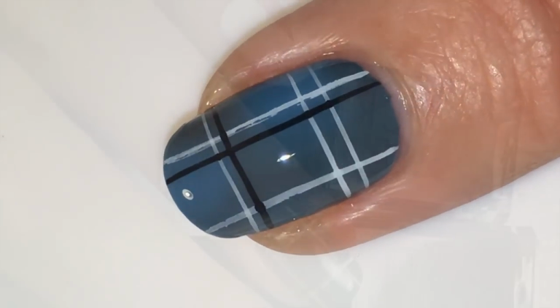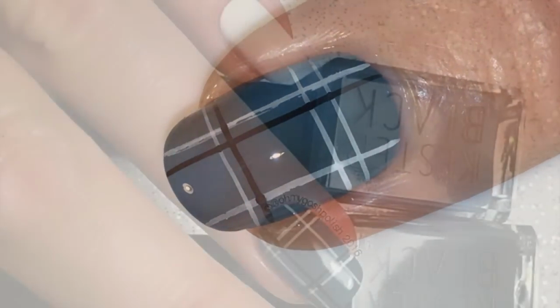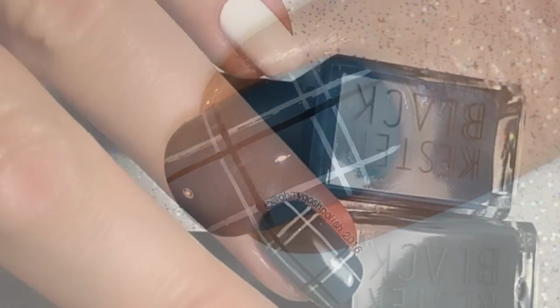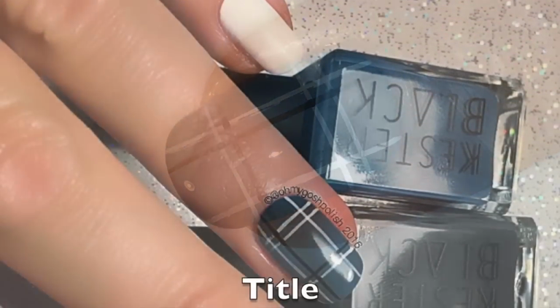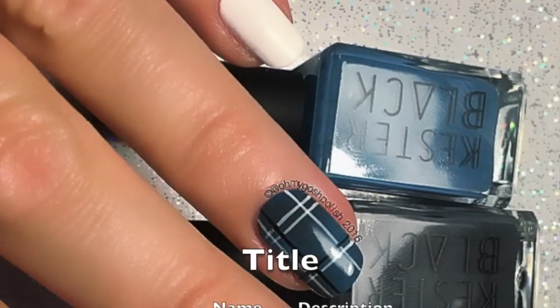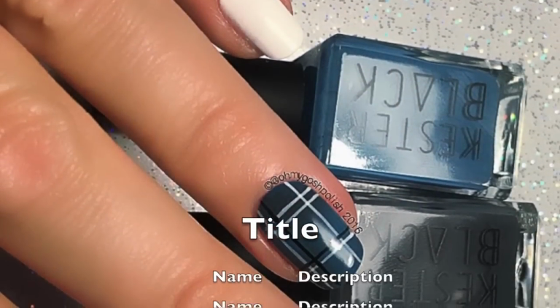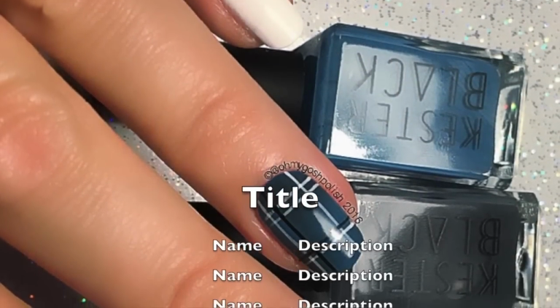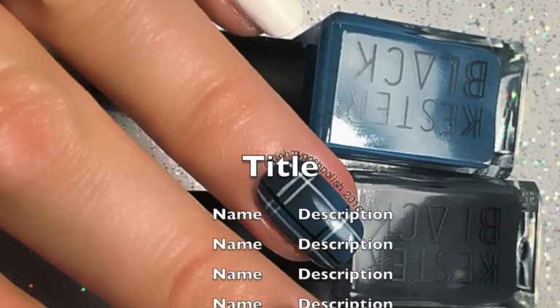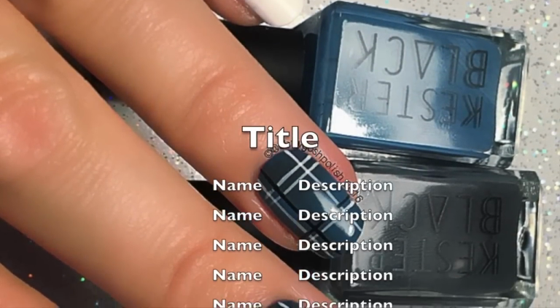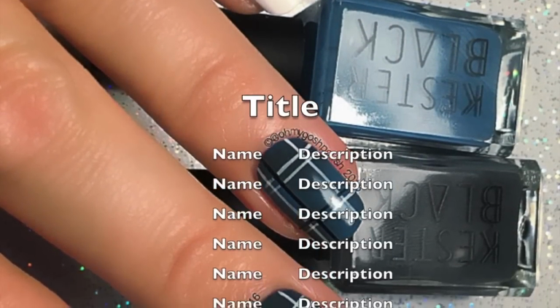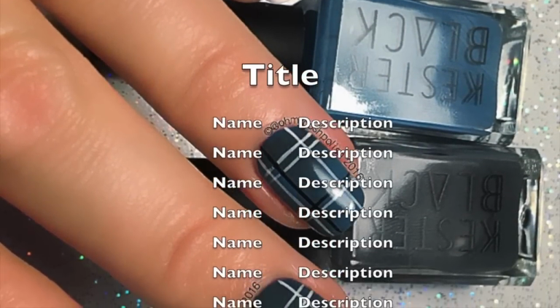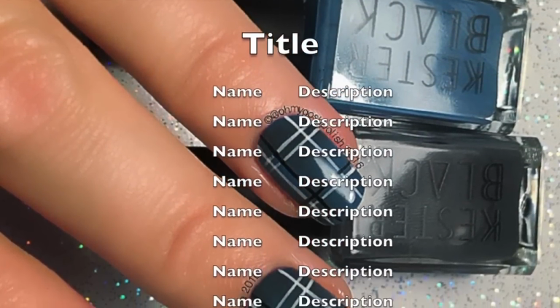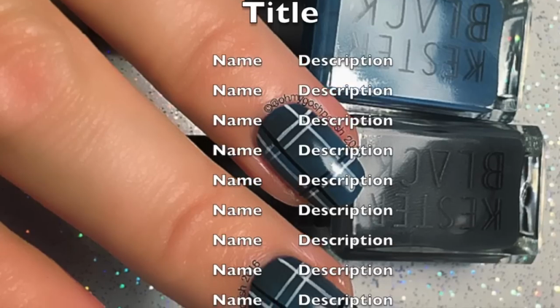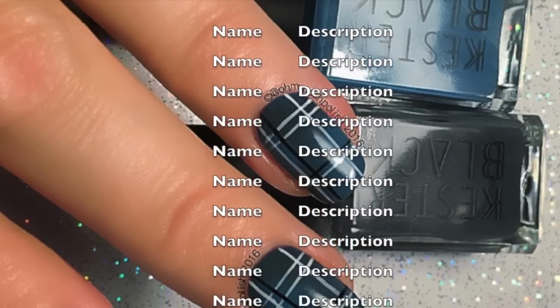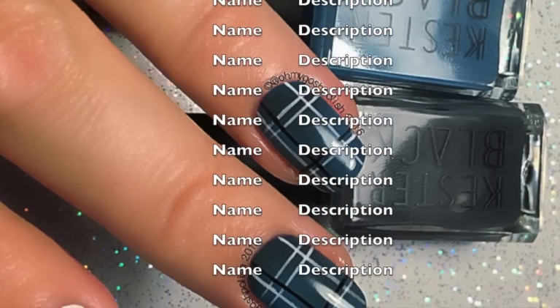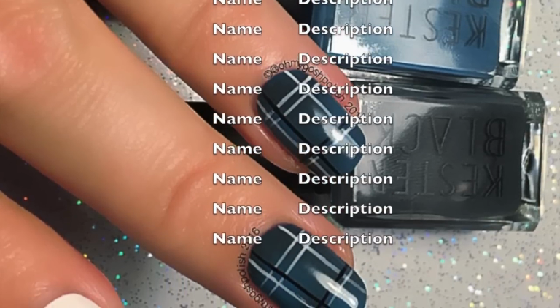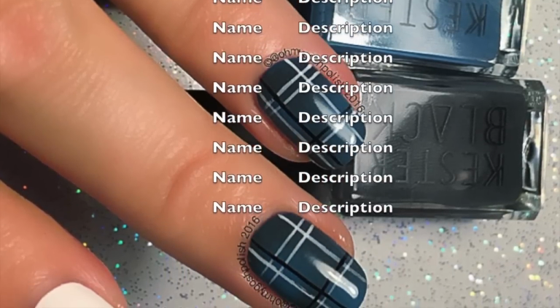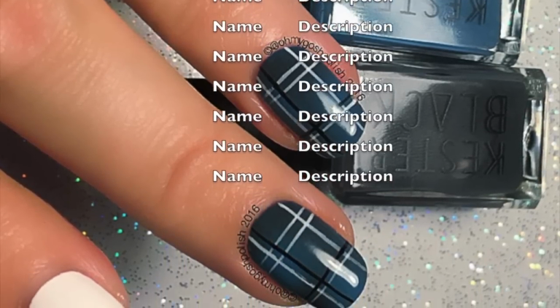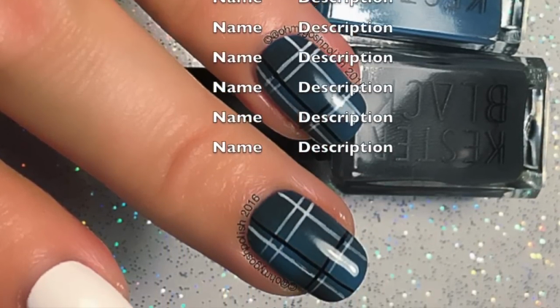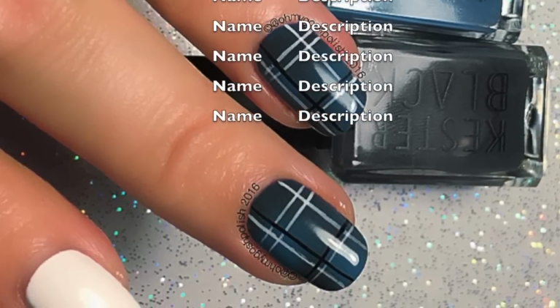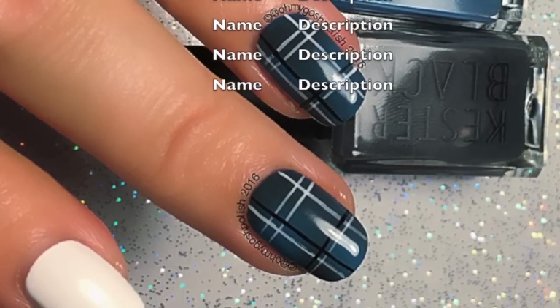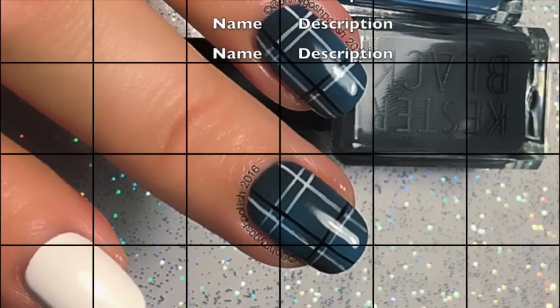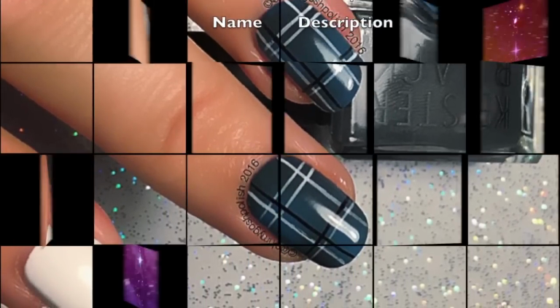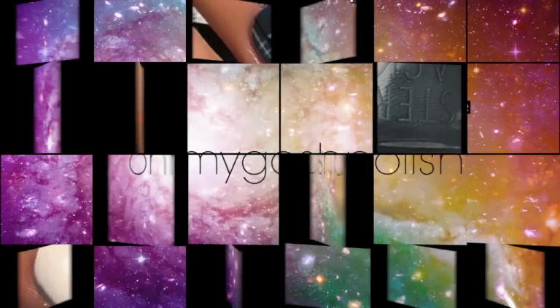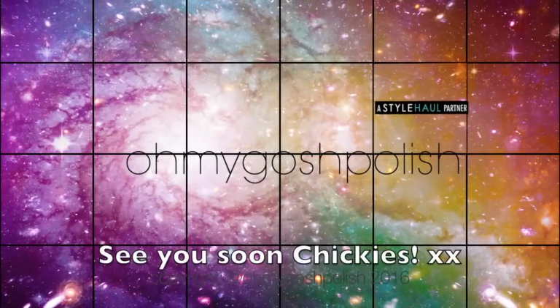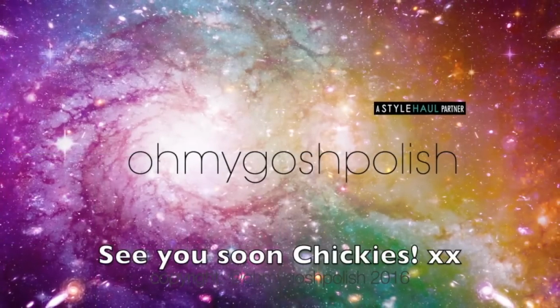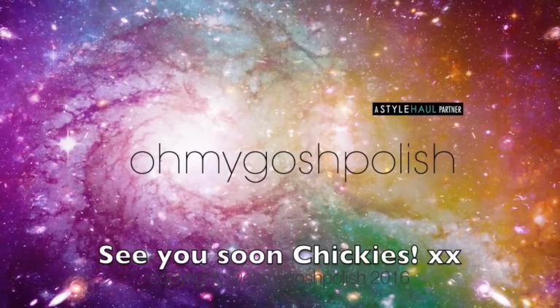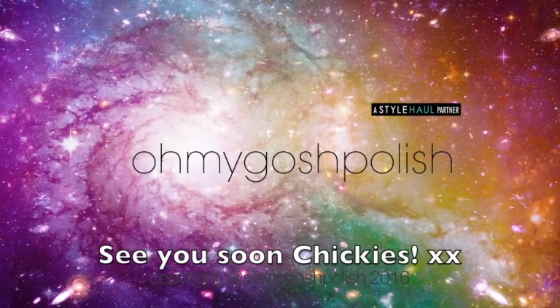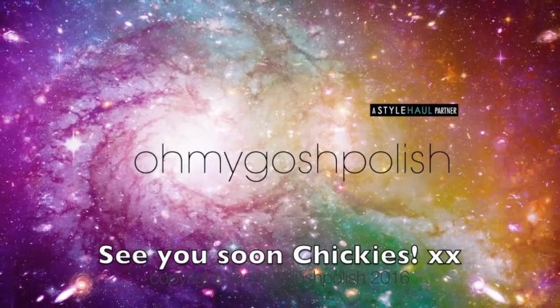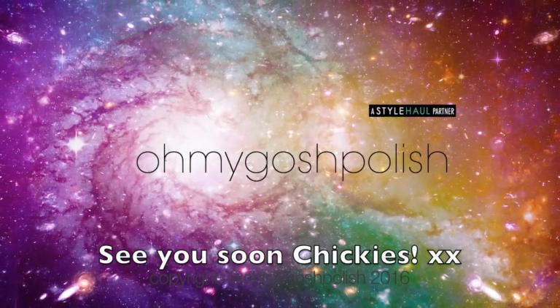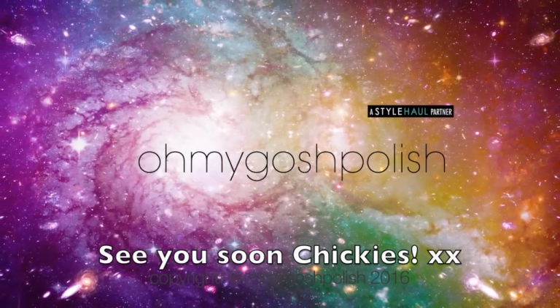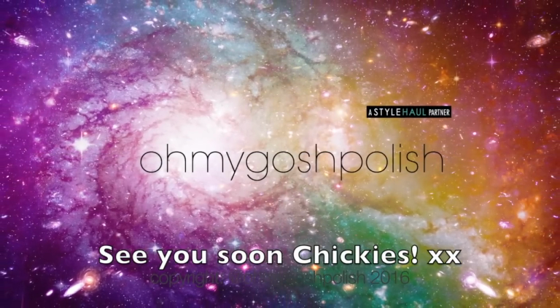And that's it for this one! I really hope you like it. I love how the gradient turned out — it's so subtle, I really love it. Anyway, thanks again for watching, I'll see you next time. Bye chickies! Oh and thank you for subscribing and thanks for that delicious thumbs up. Bye!